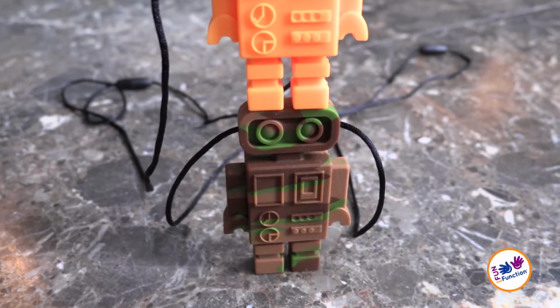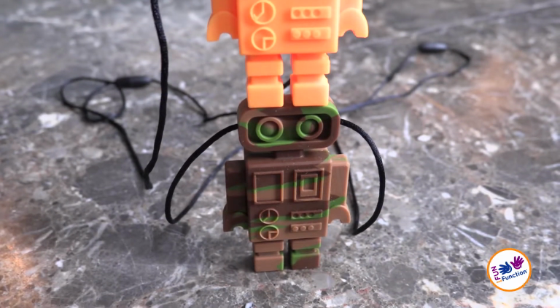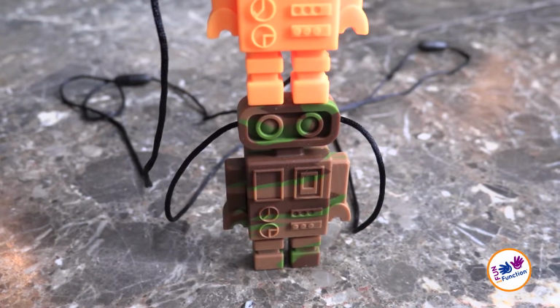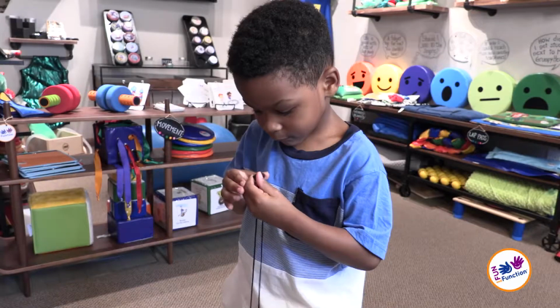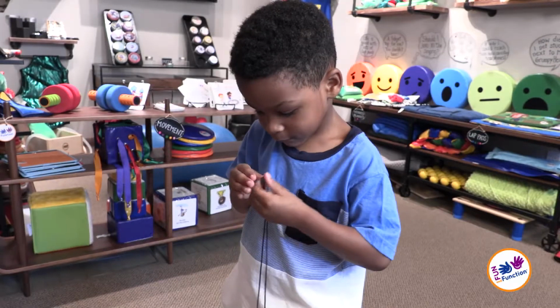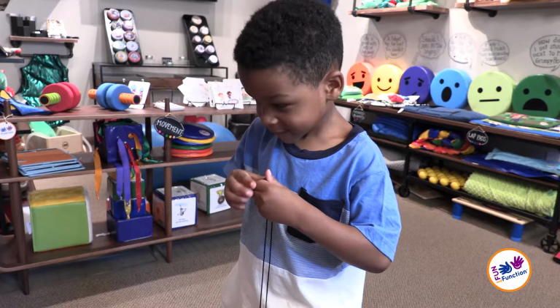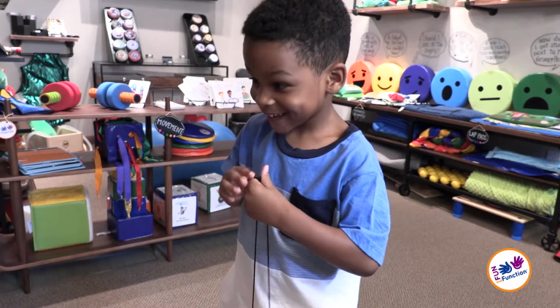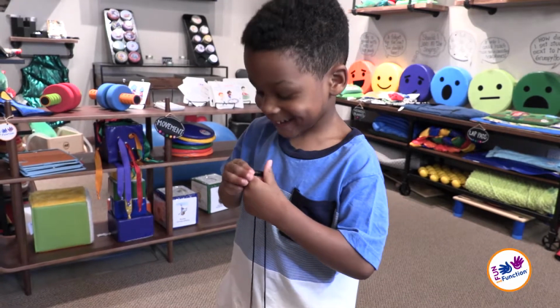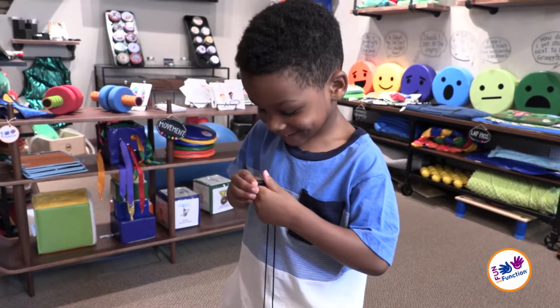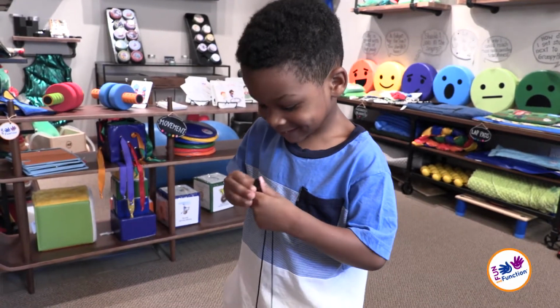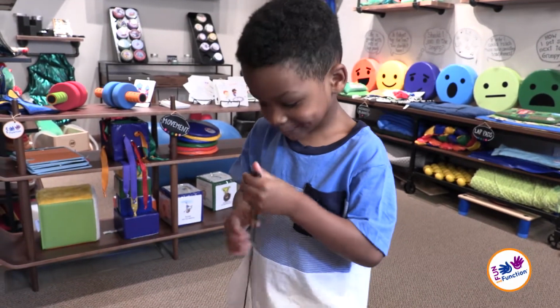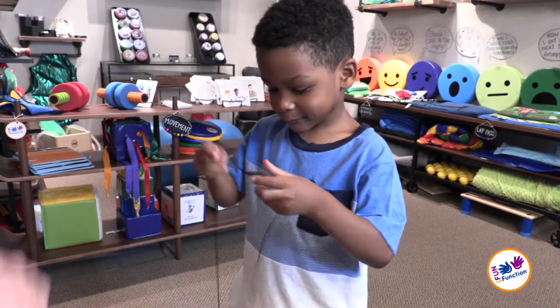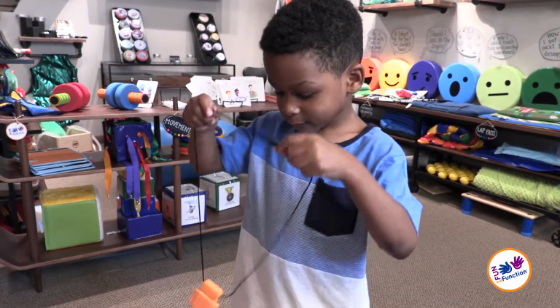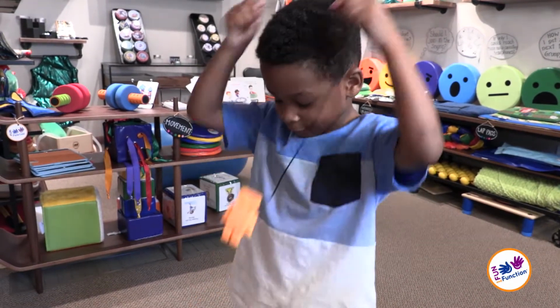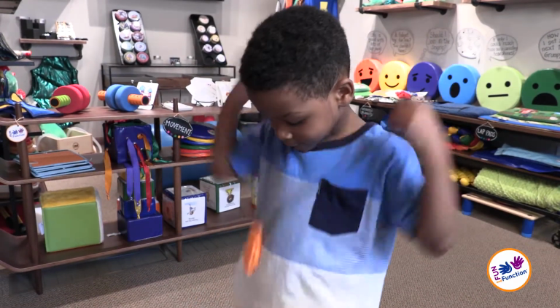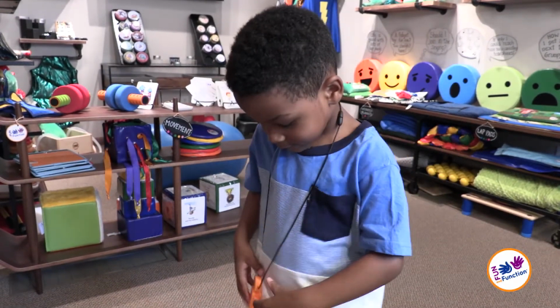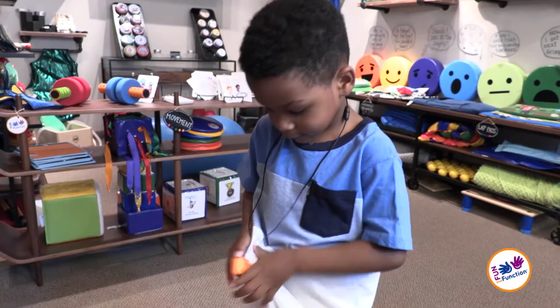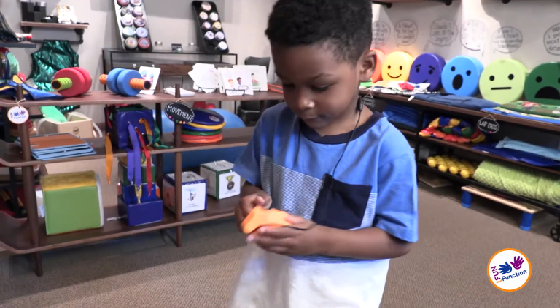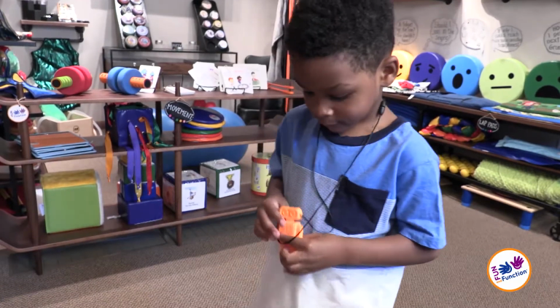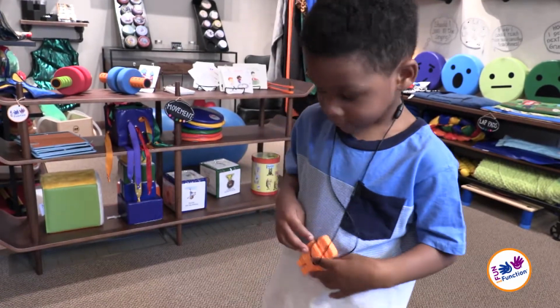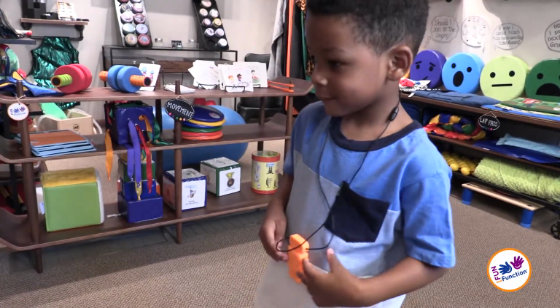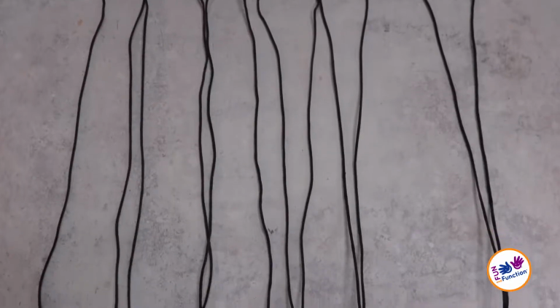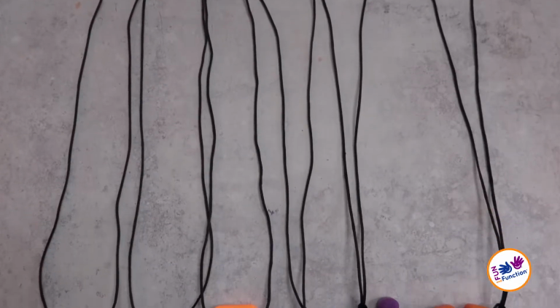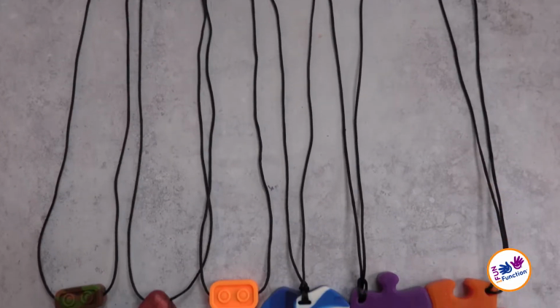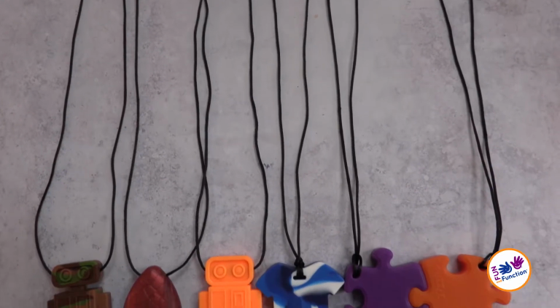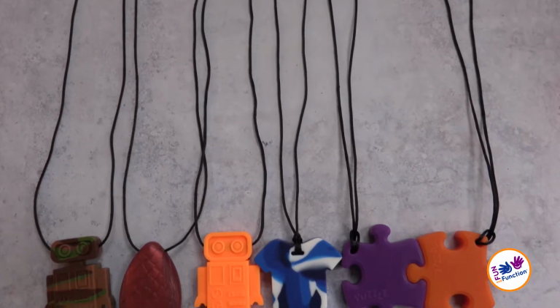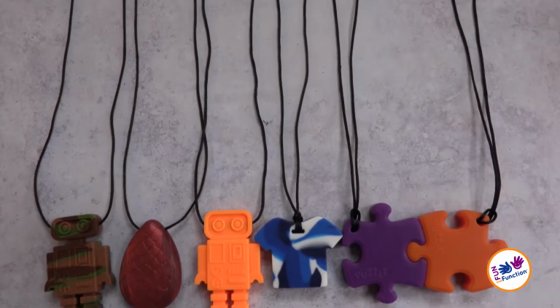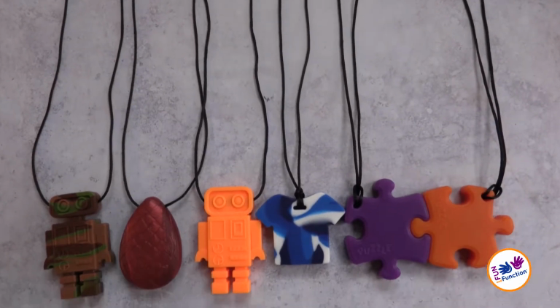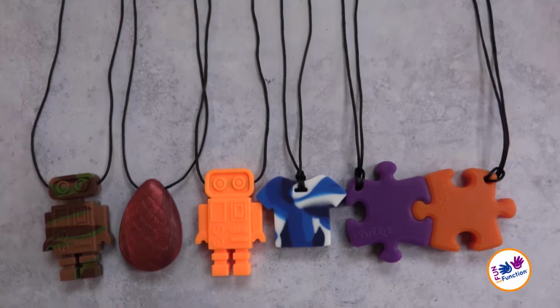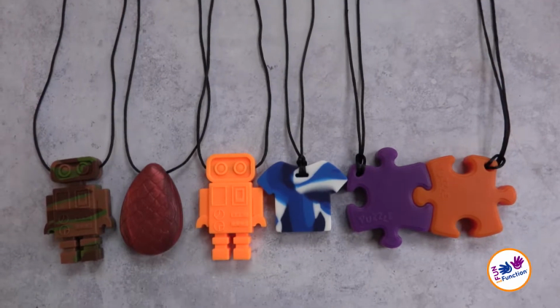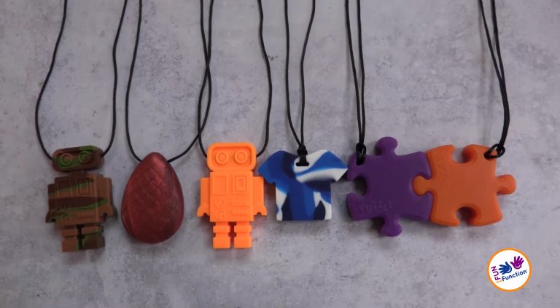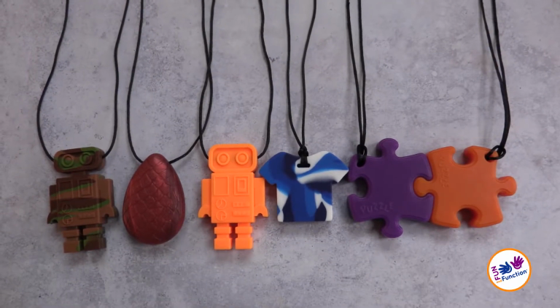Or anytime a child is seeking oral motor input by biting or chewing on clothing, wear the Robot Chewy around the neck — it comes with a quick-release nylon cord necklace that is easy to open and close. The resistance on the Robot Chewy is good for mild to moderate chewers.